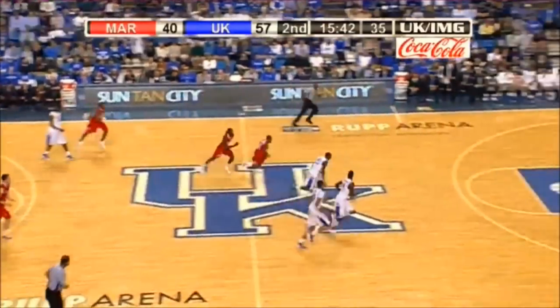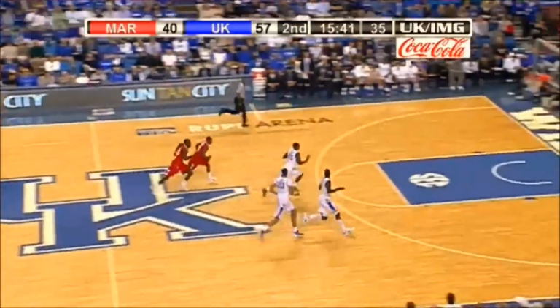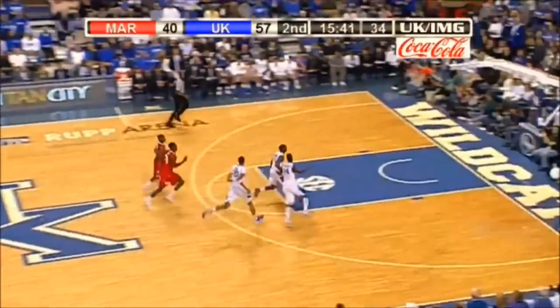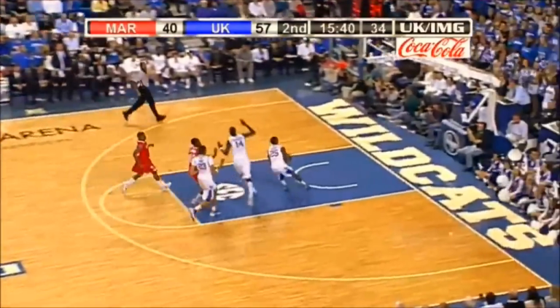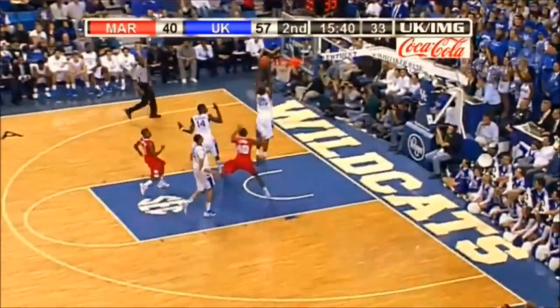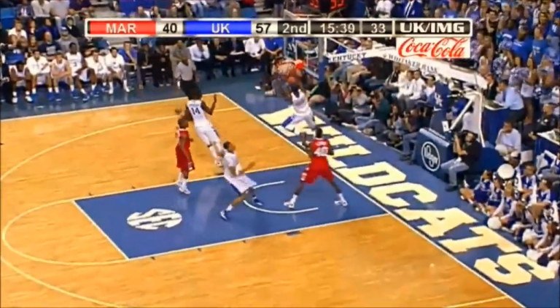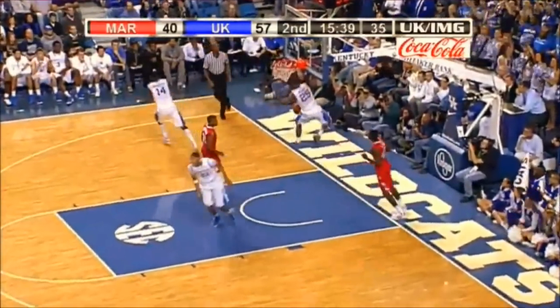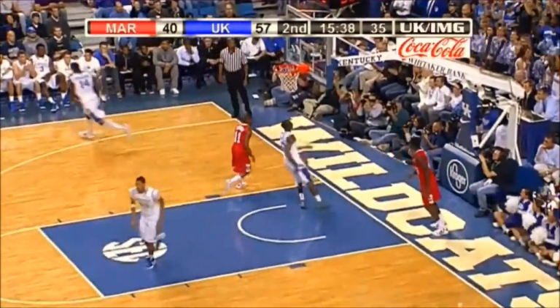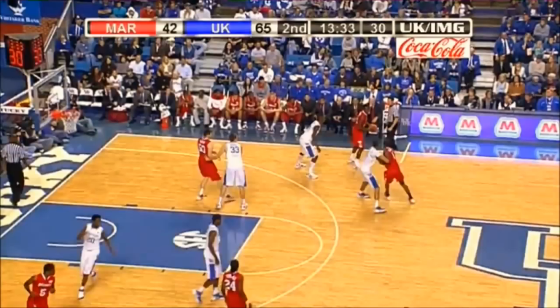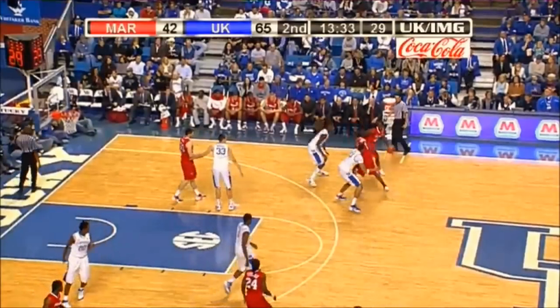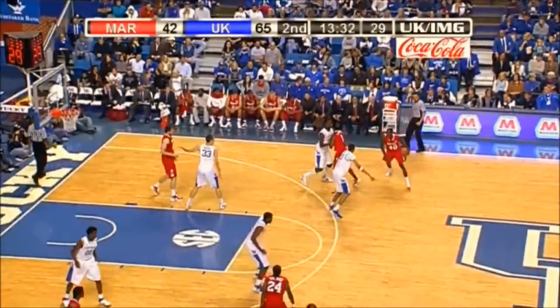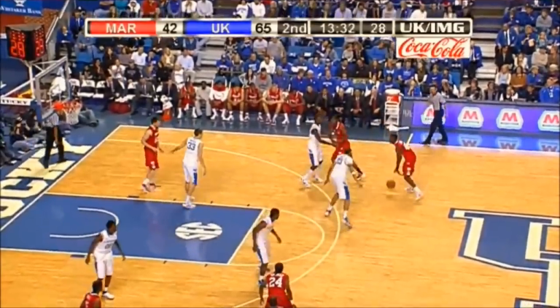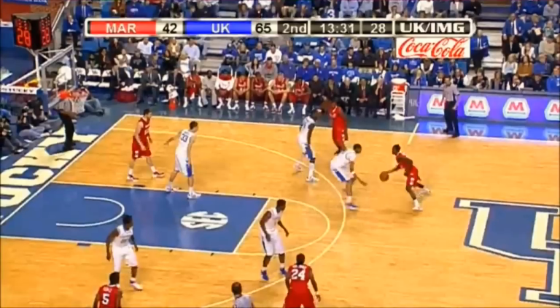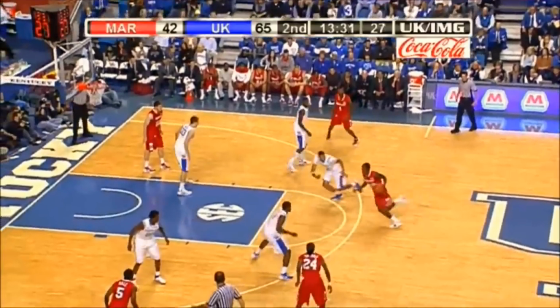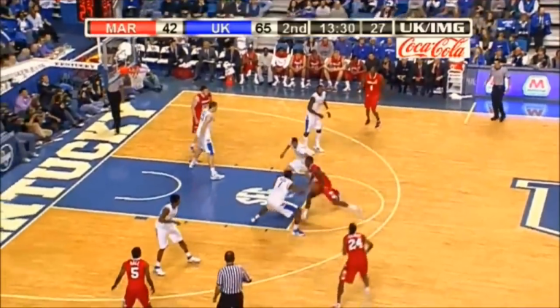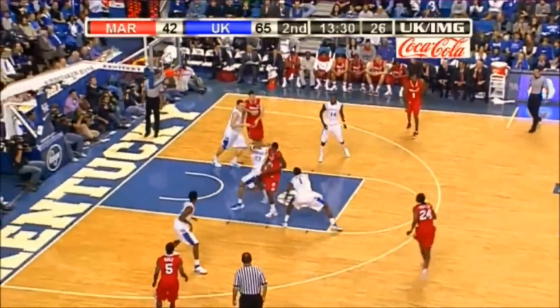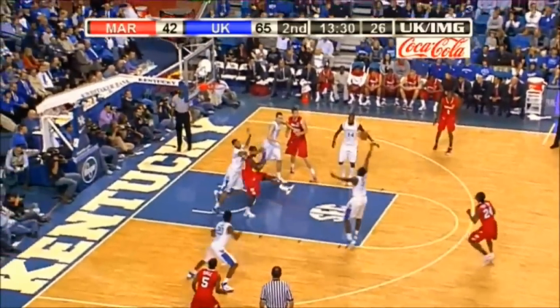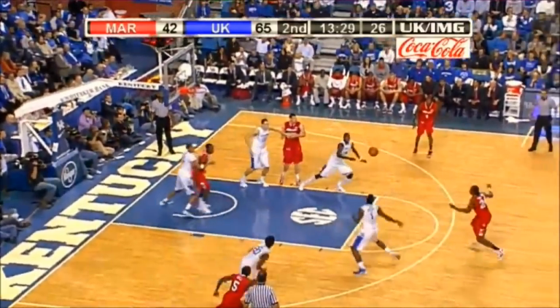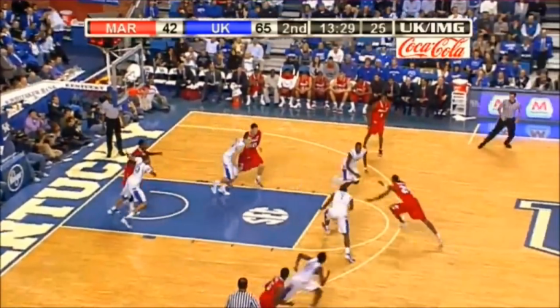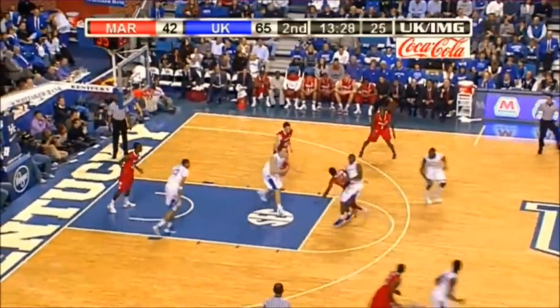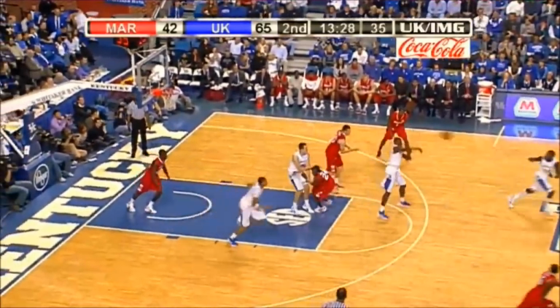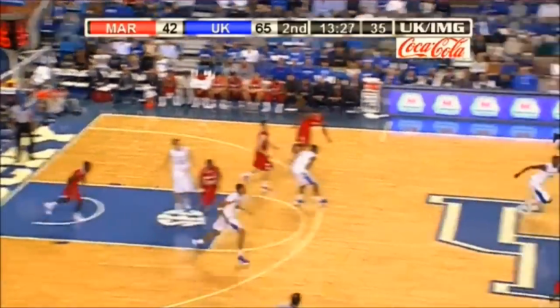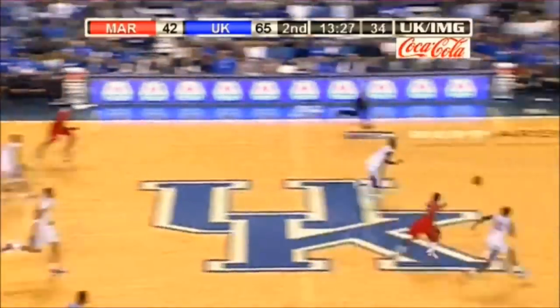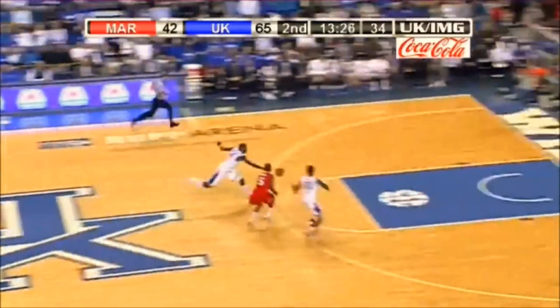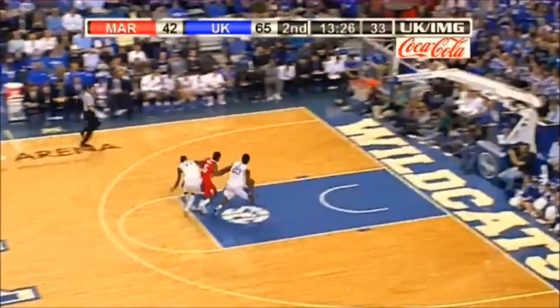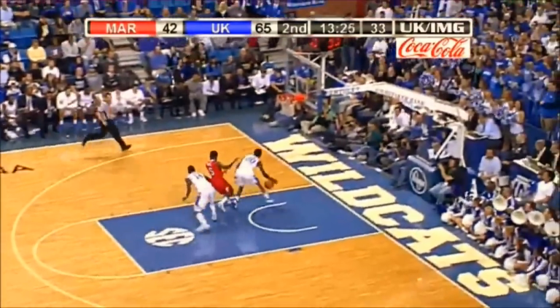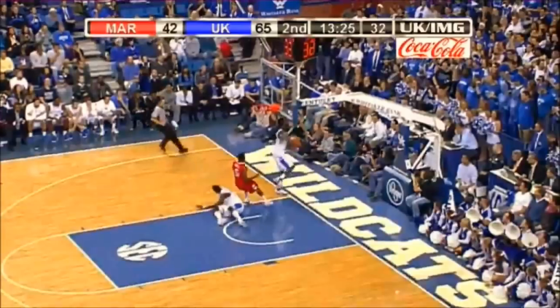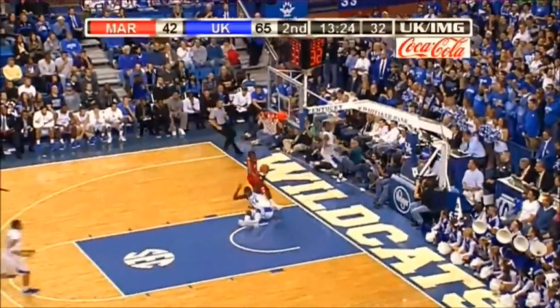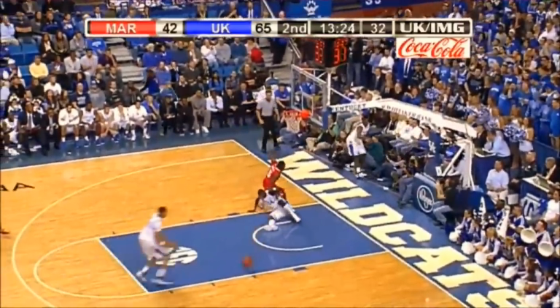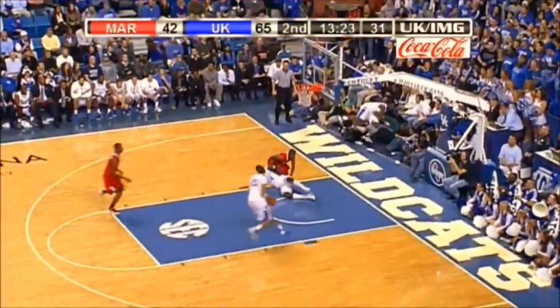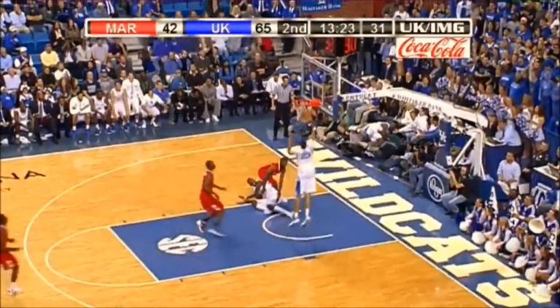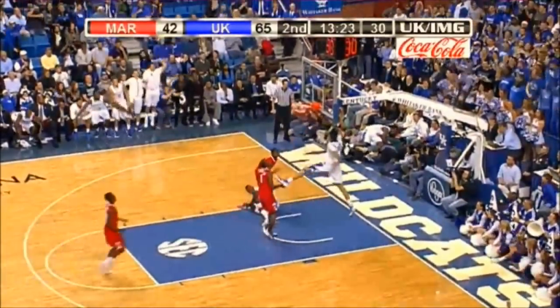Teague with a steal! Teague with a steal! As I stated earlier, I think we're going to see a lot of those this year — I'm not an ex-no guy. Nice hustle by Lamb.